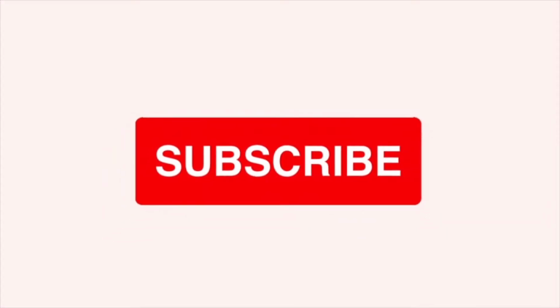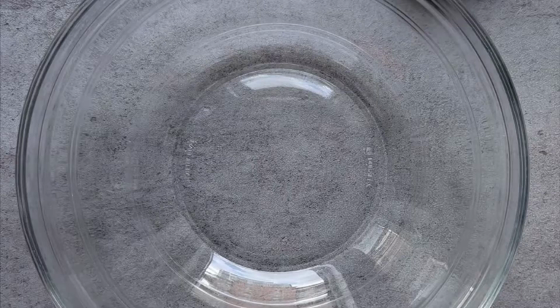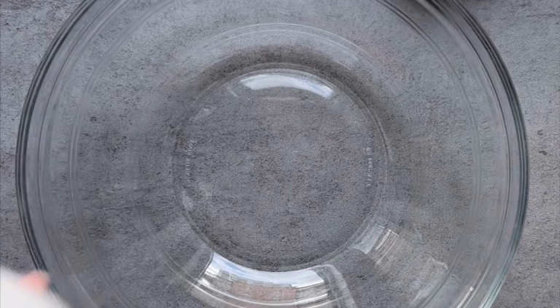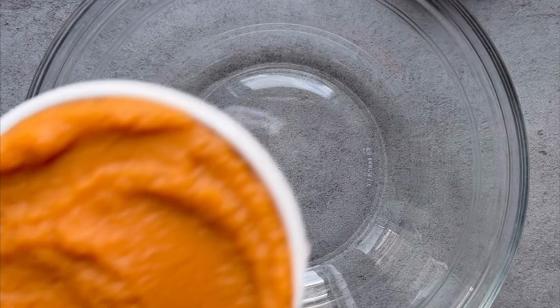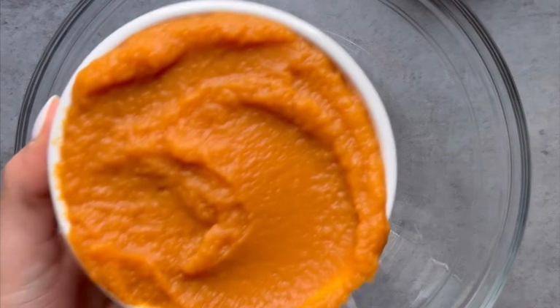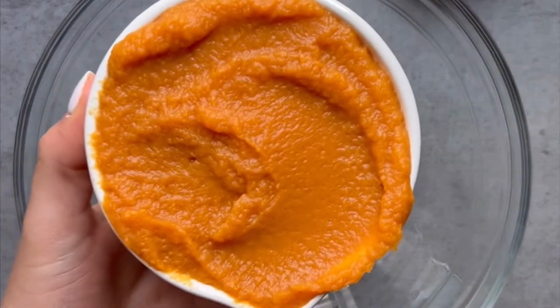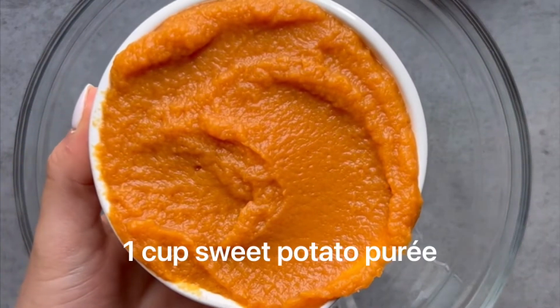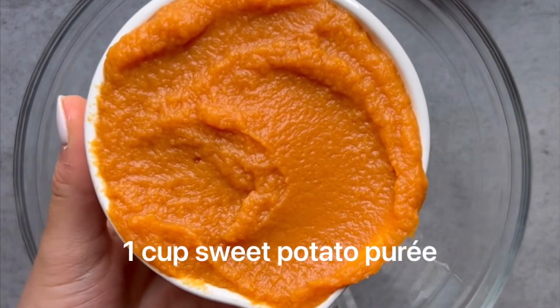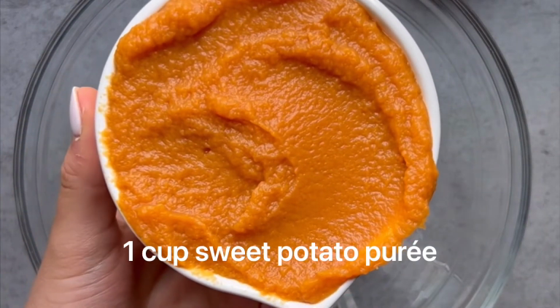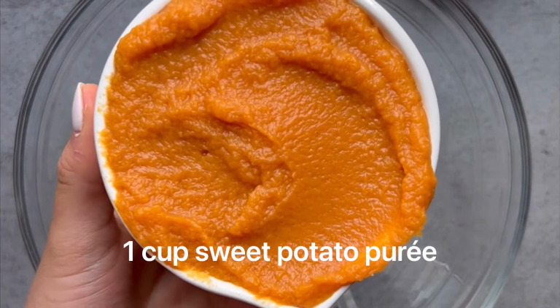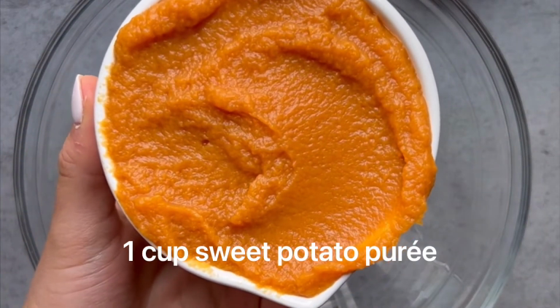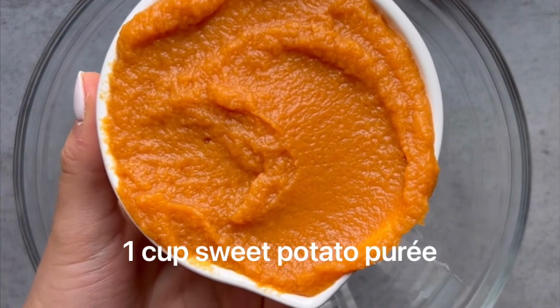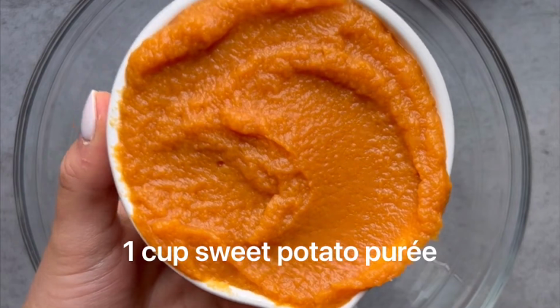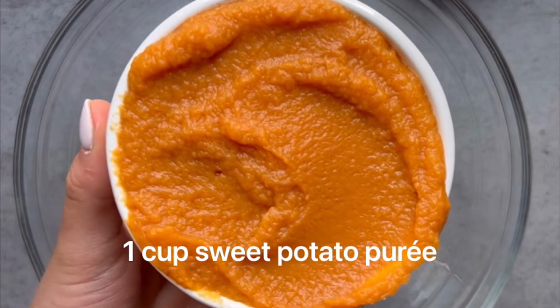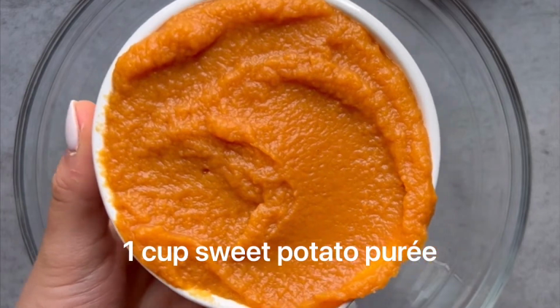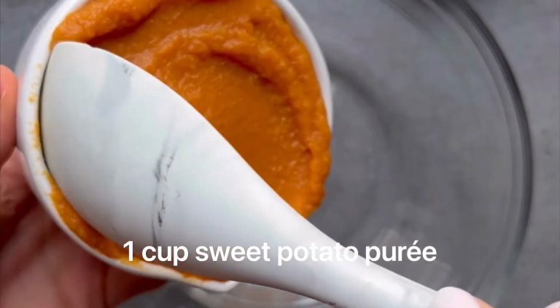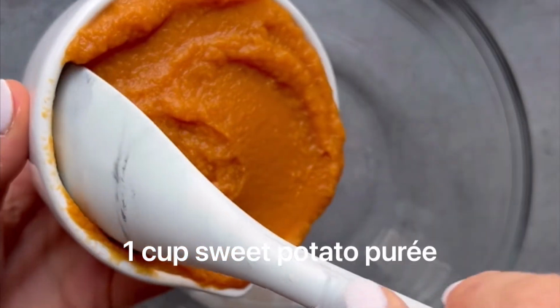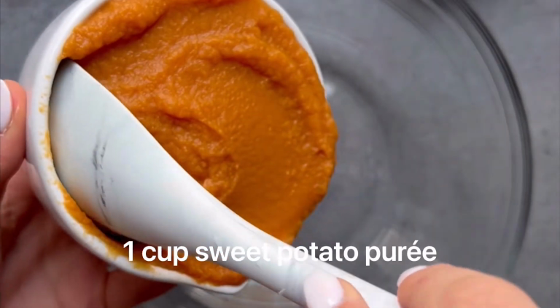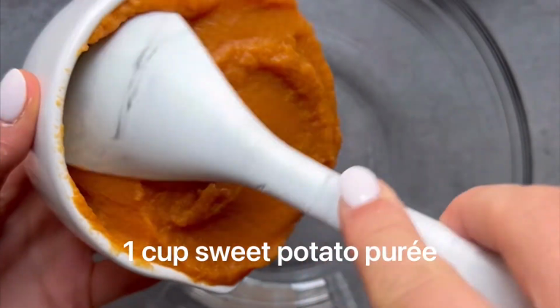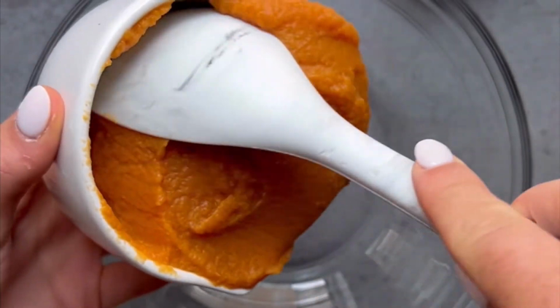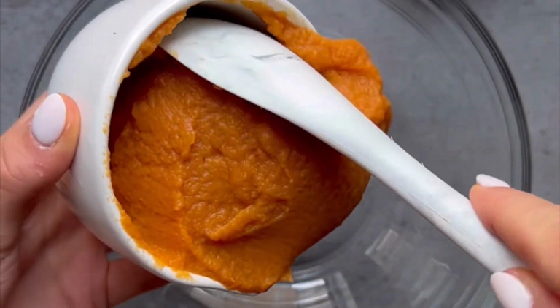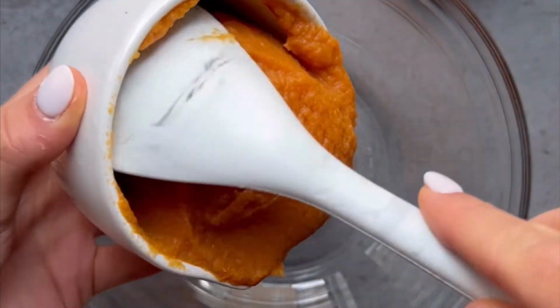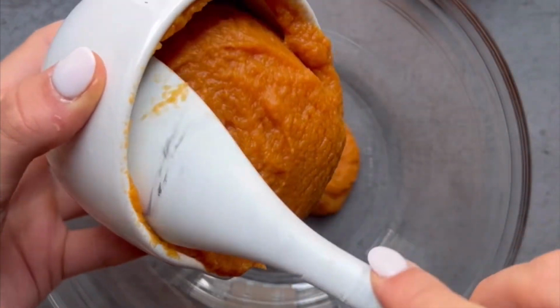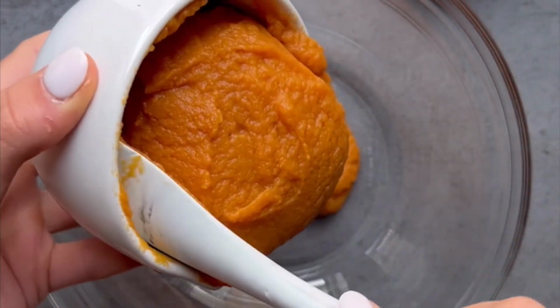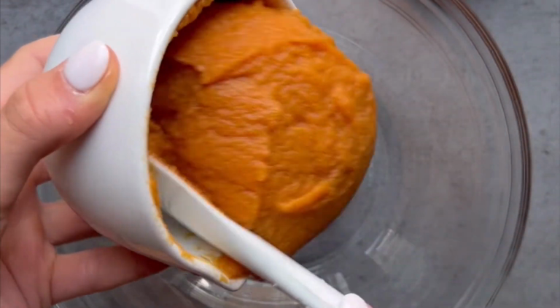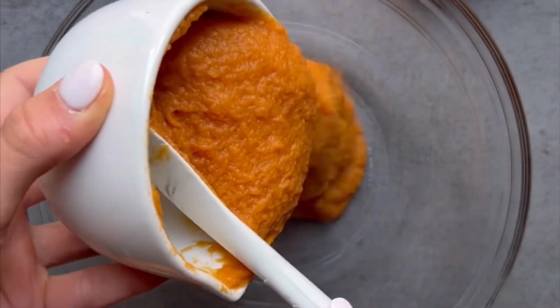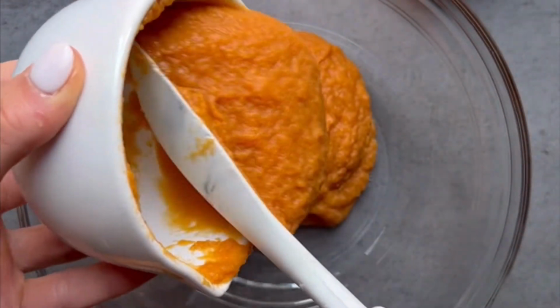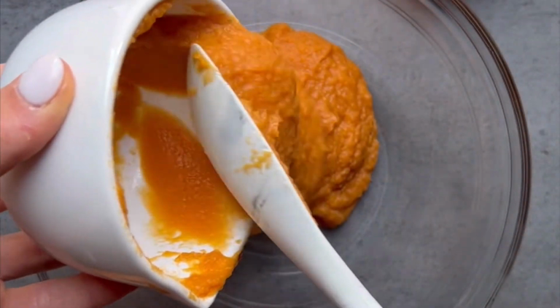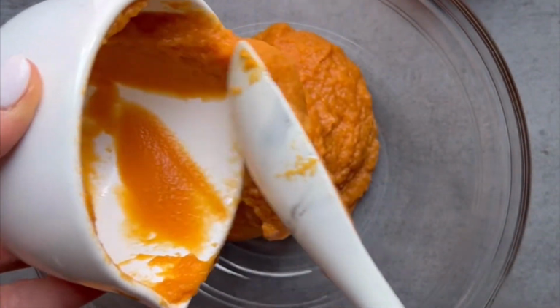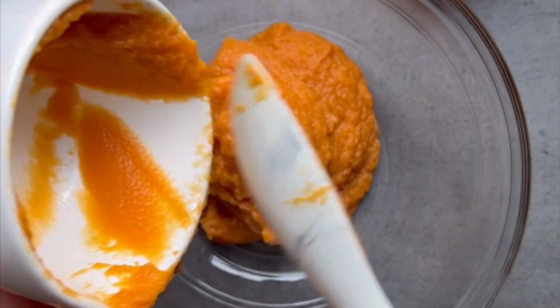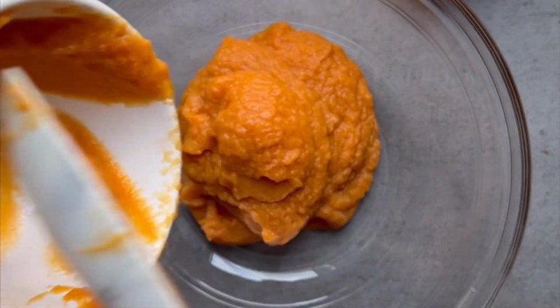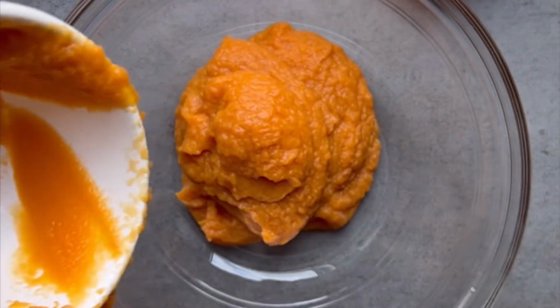First, you will need one cup of sweet potato puree. You can also use pumpkin puree, and you can make your own sweet potato puree by baking one sweet potato and mashing it up.